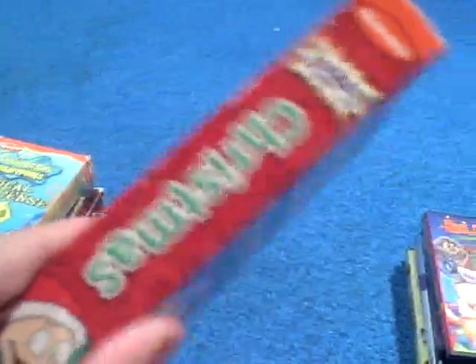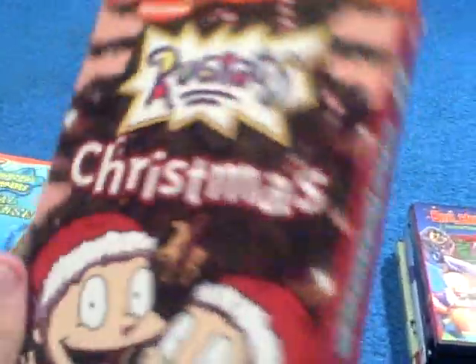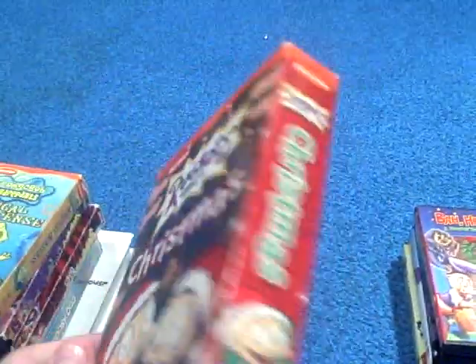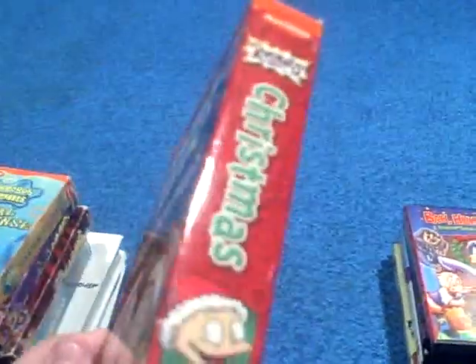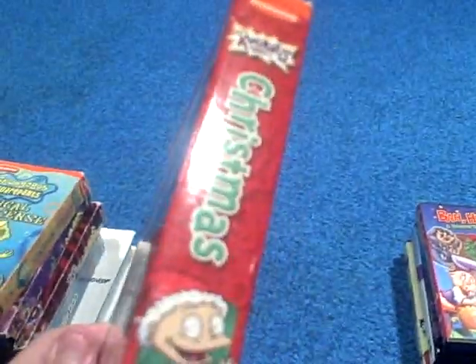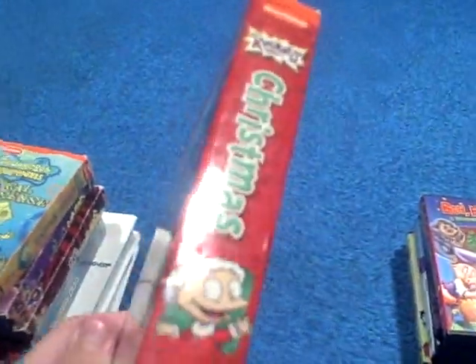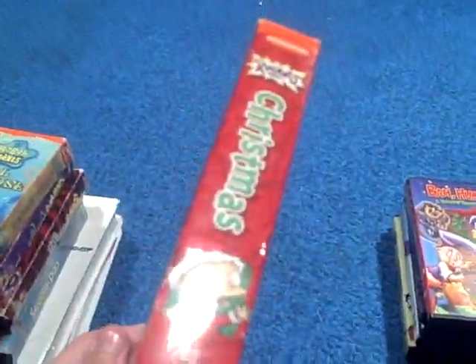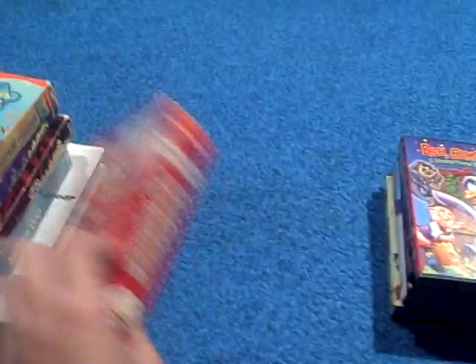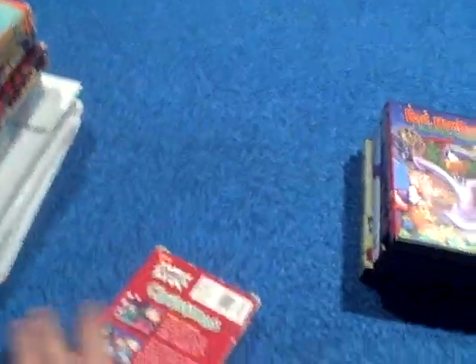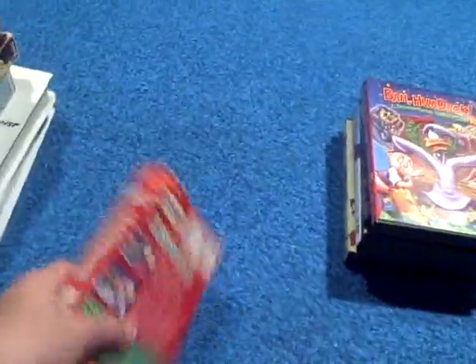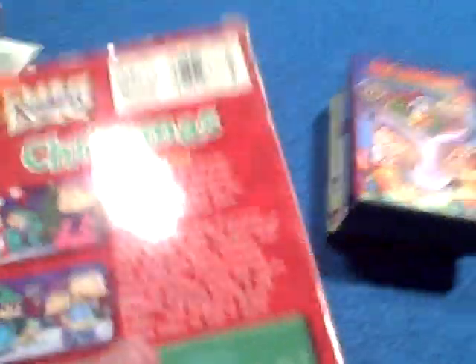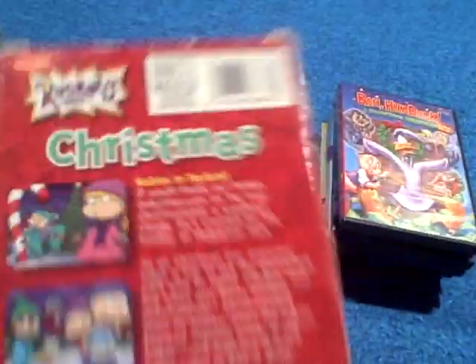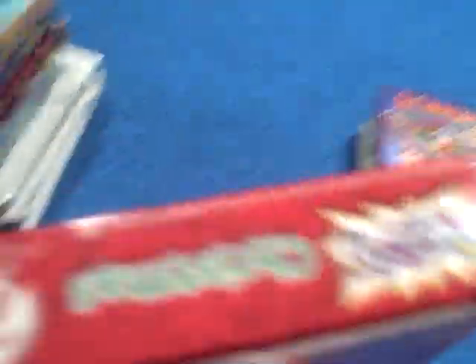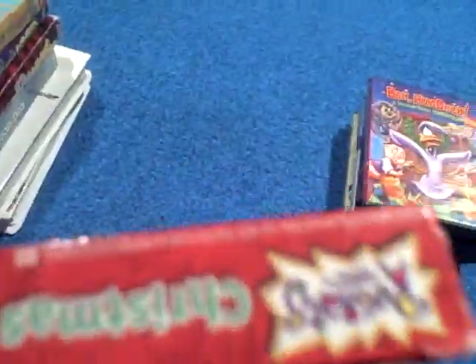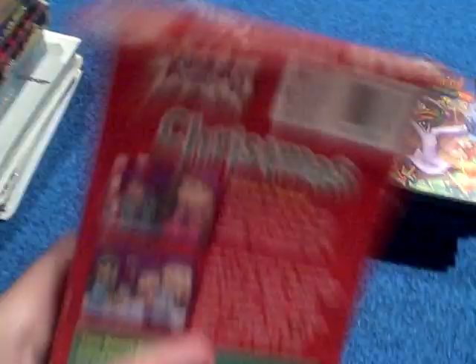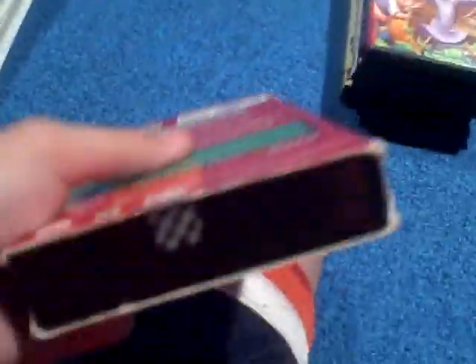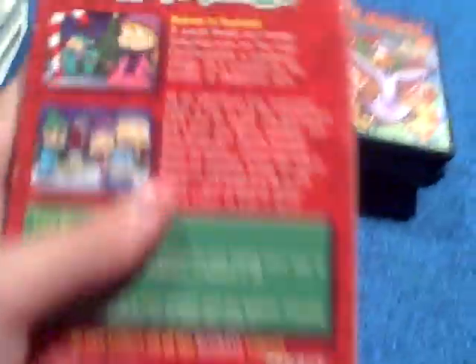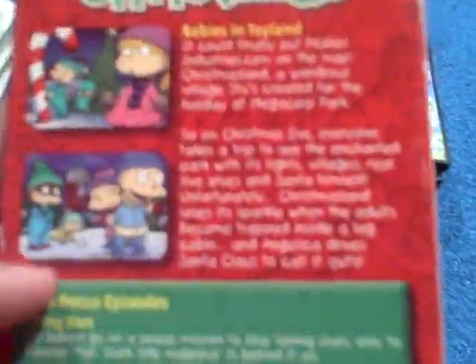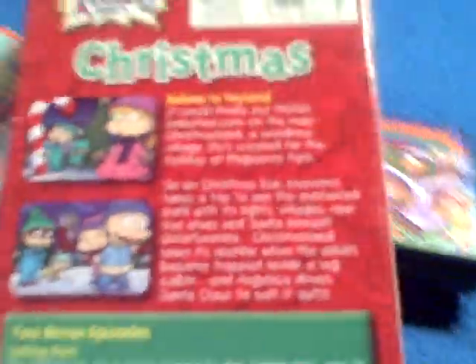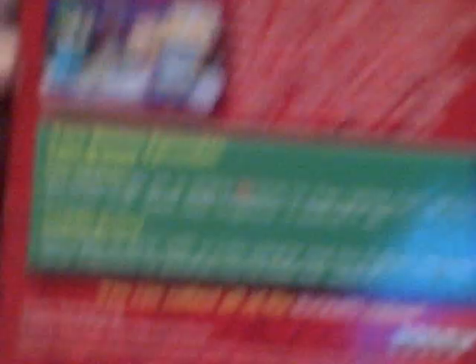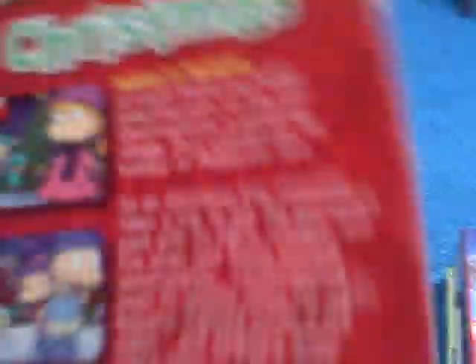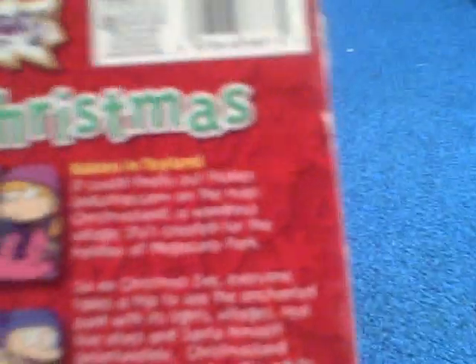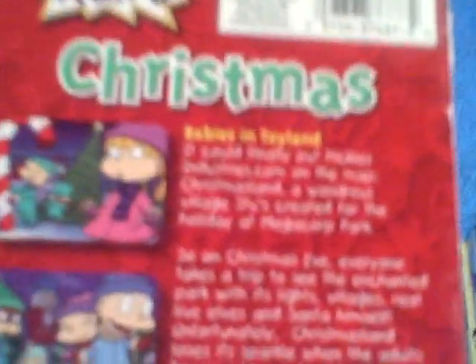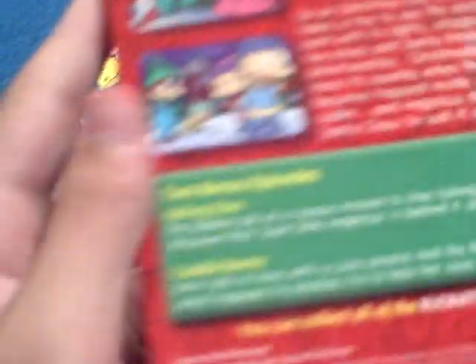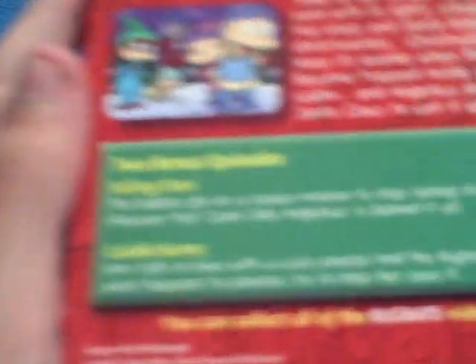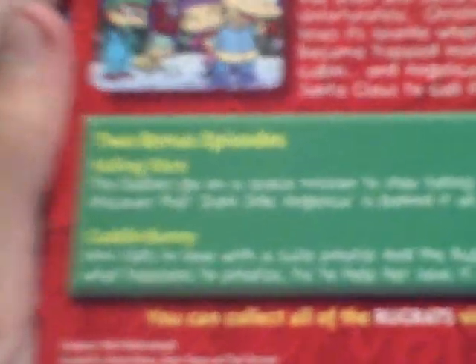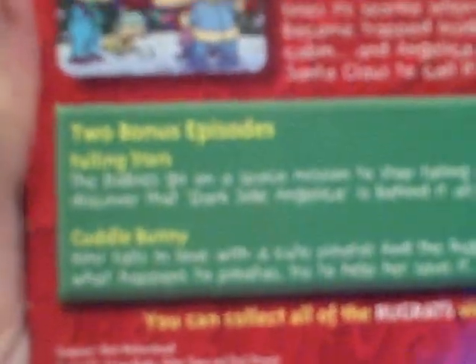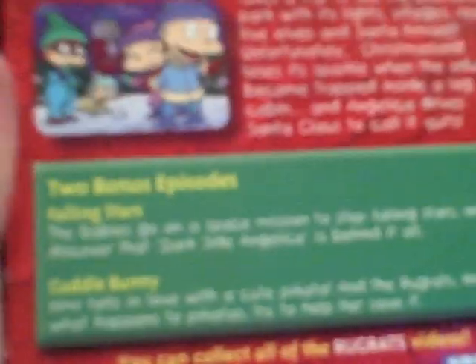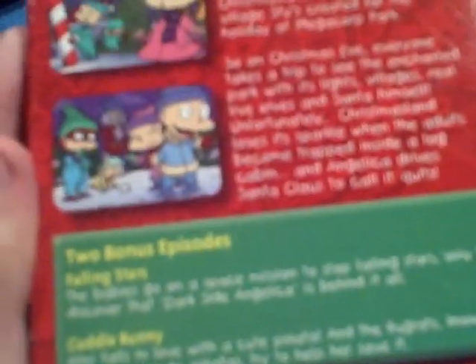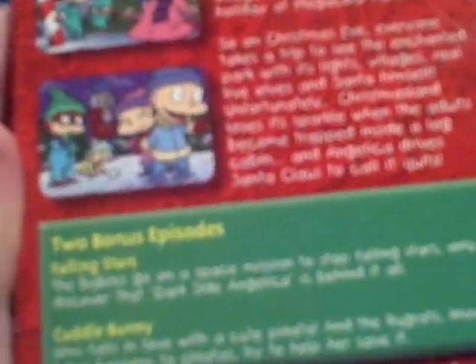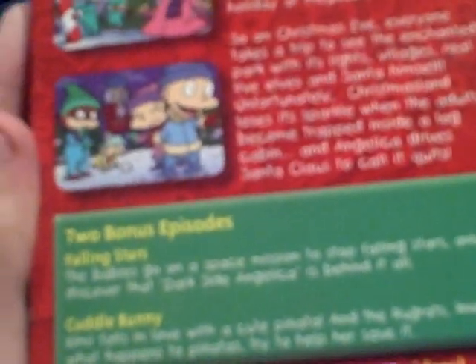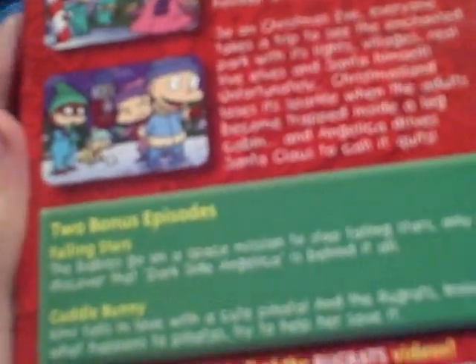Here's the spine, here's the other spine, and the back, the top, bottom. It has Babies in Toyland, it's got two episodes of Fallen Stars and Cuddle Bunny.